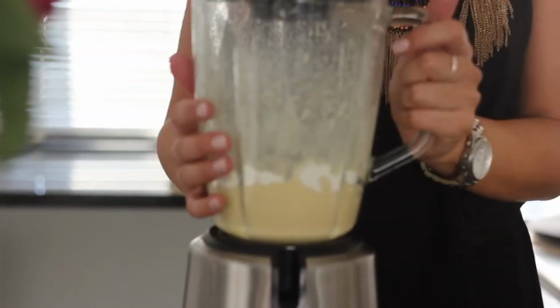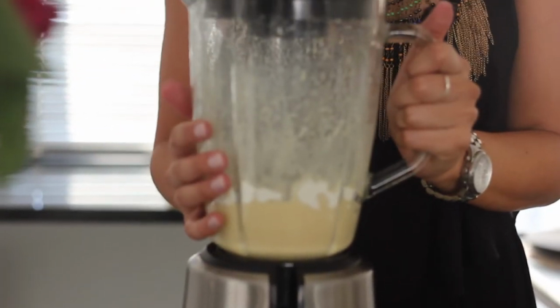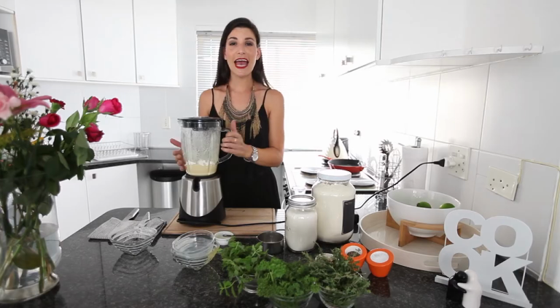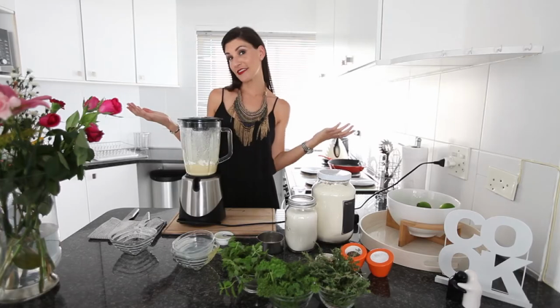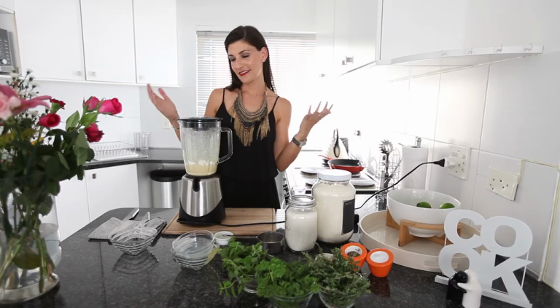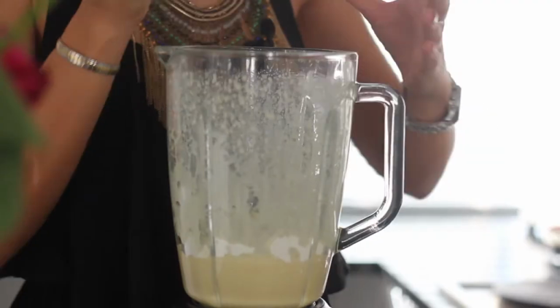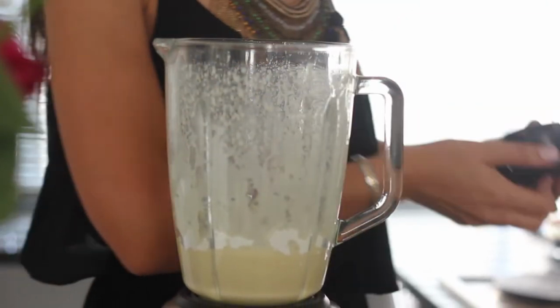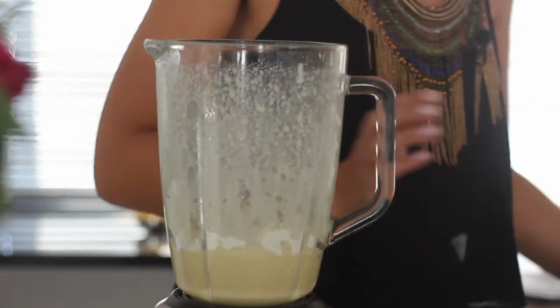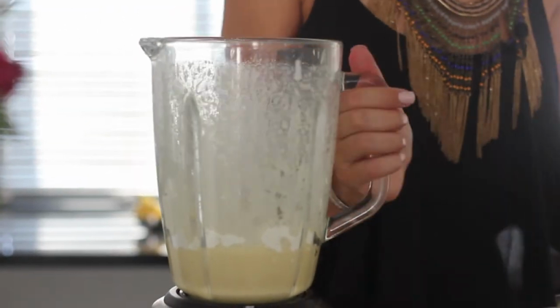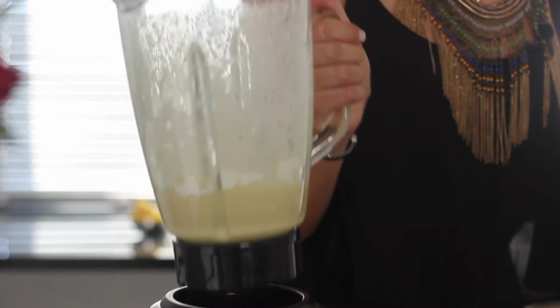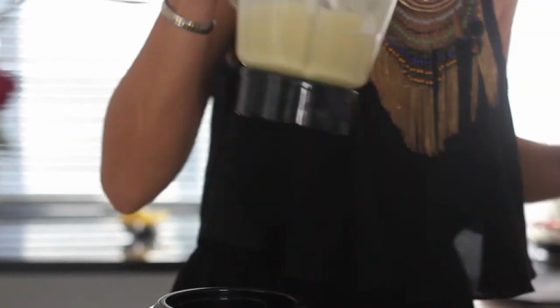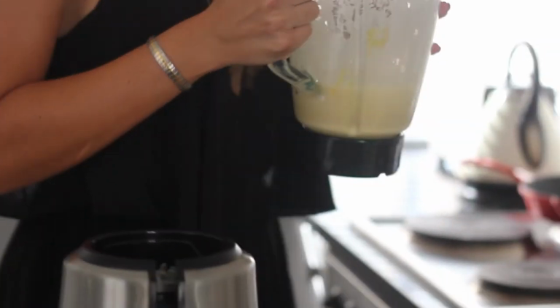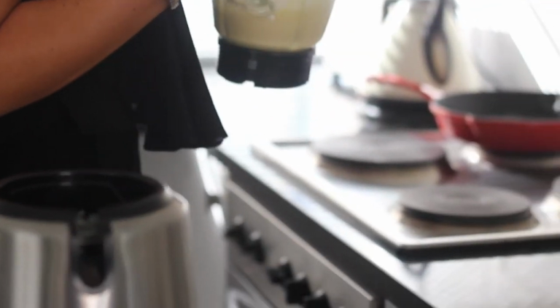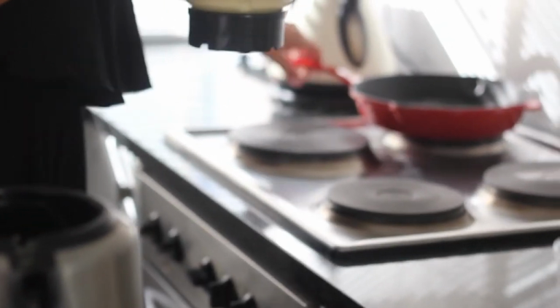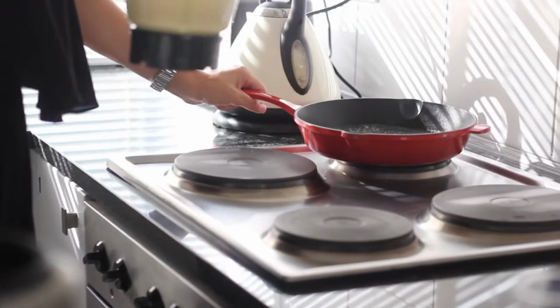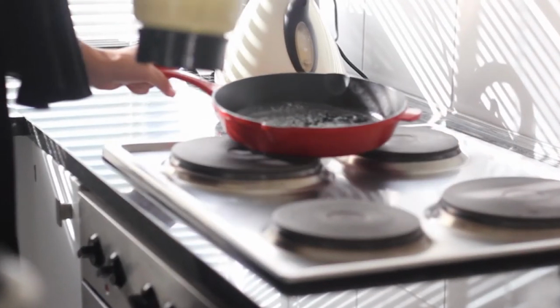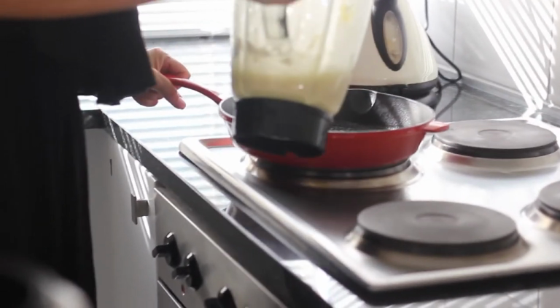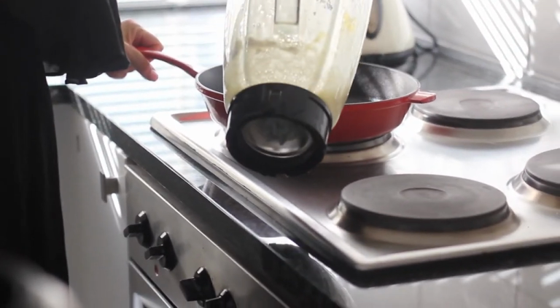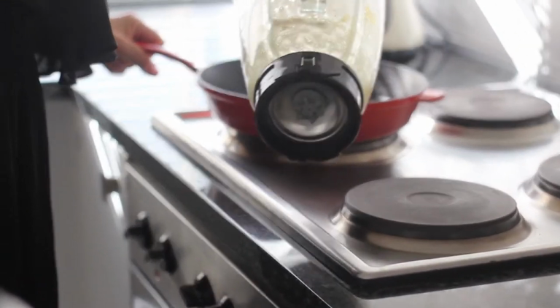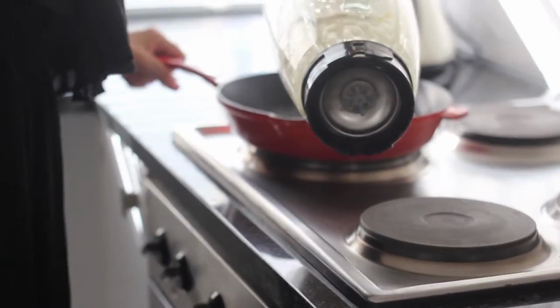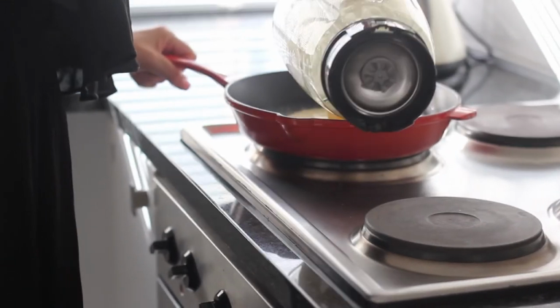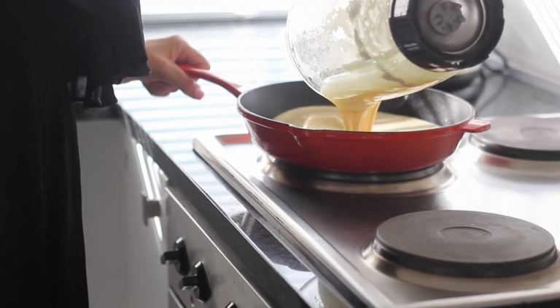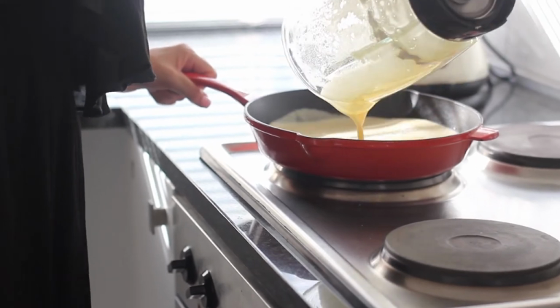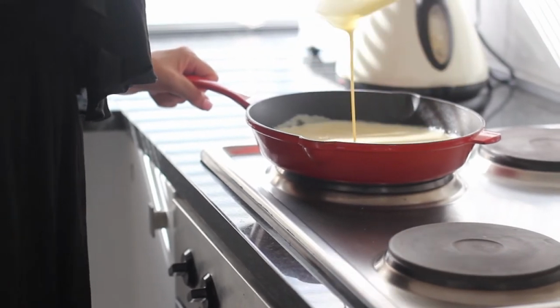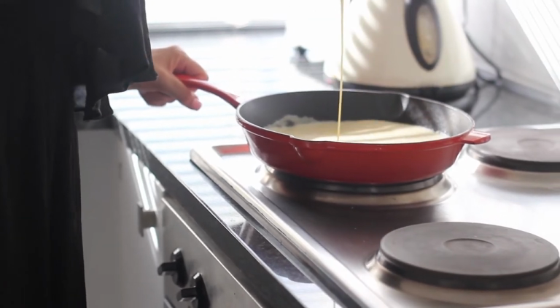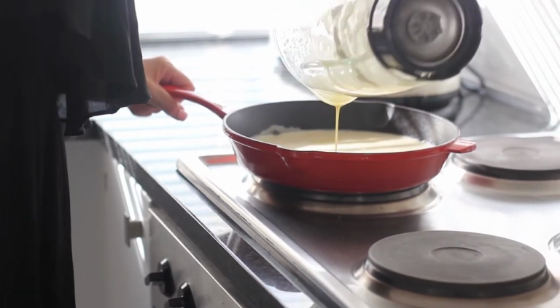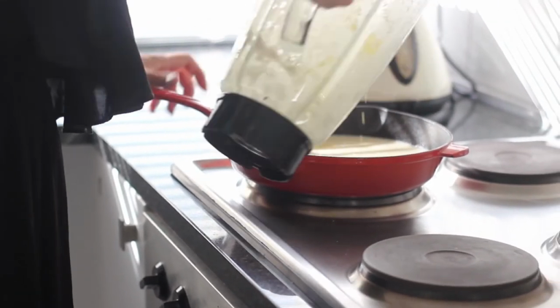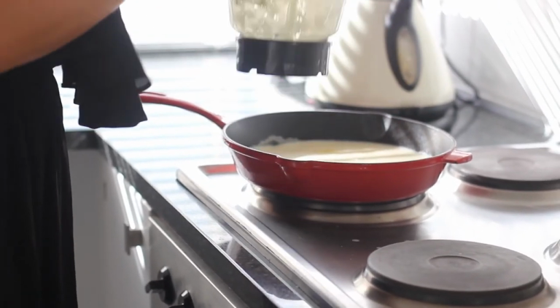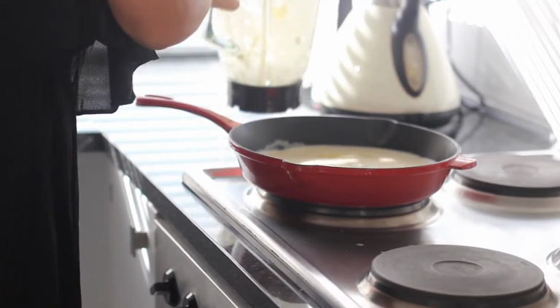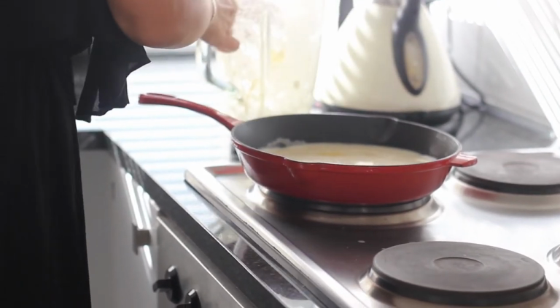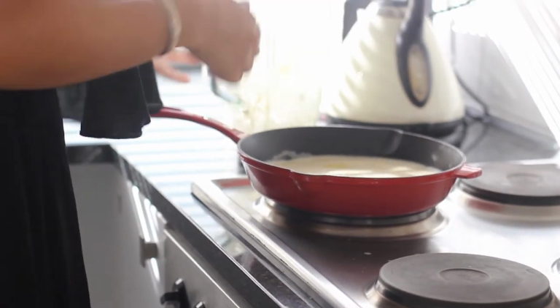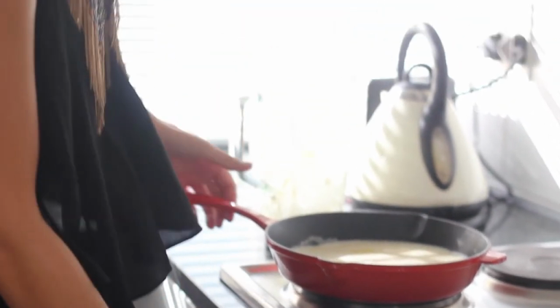Blend till foaming, and you're done. Now all you're going to do is pour your batter into your already heated pan, and you pop this into the oven for 20 minutes.